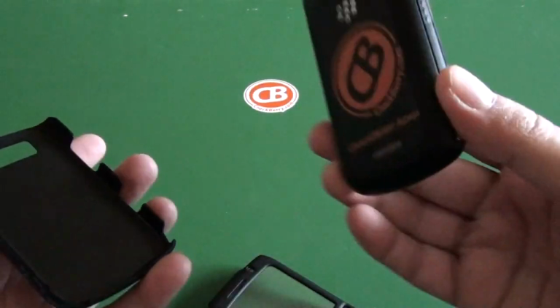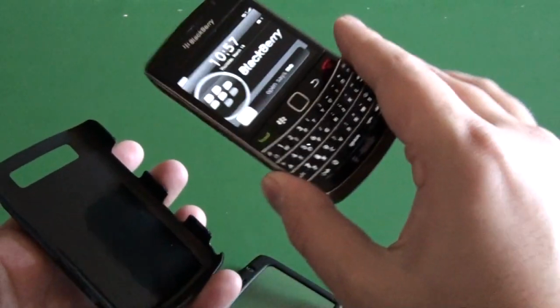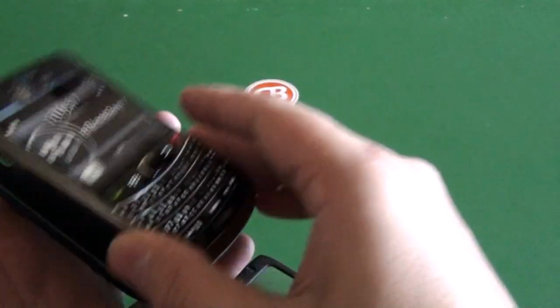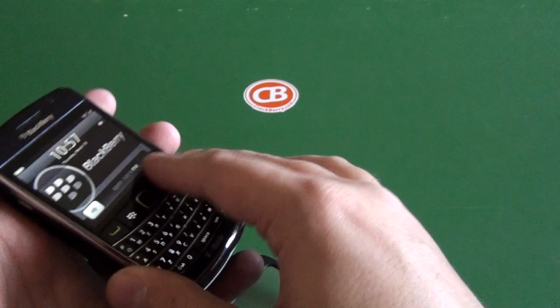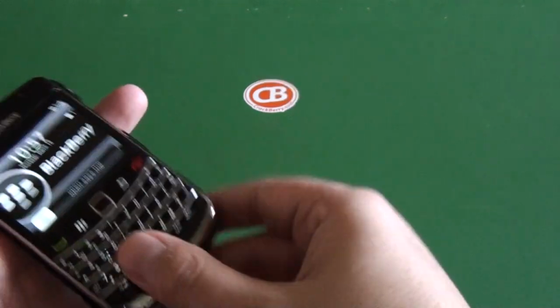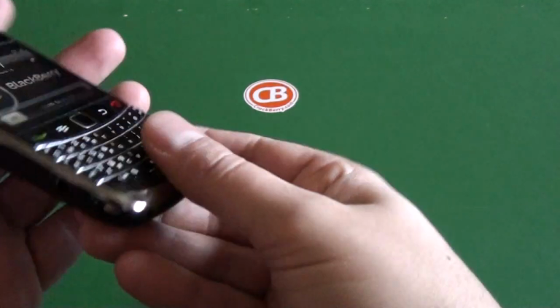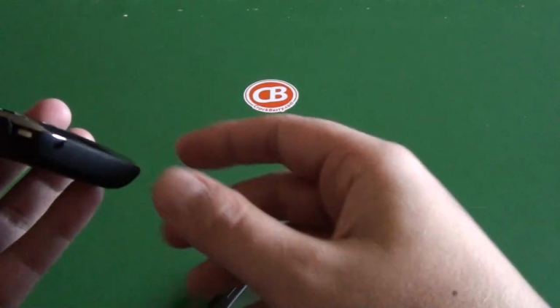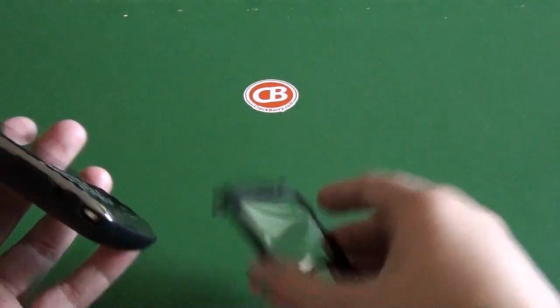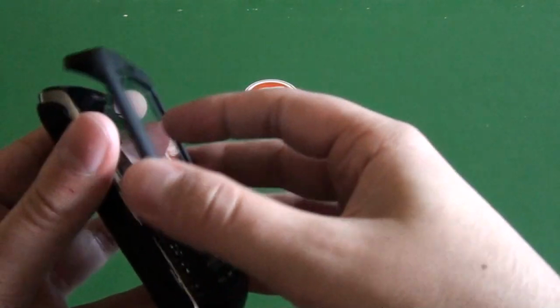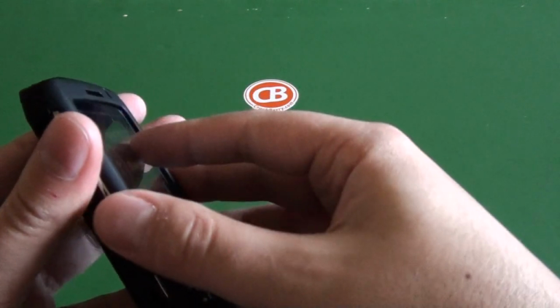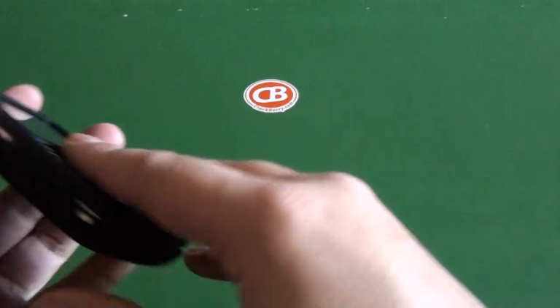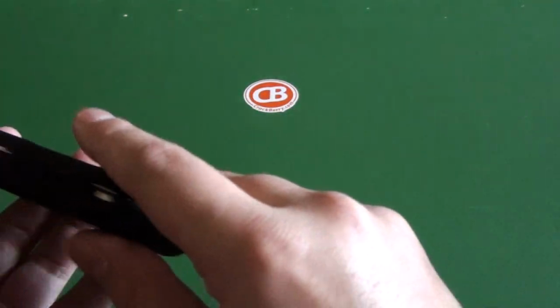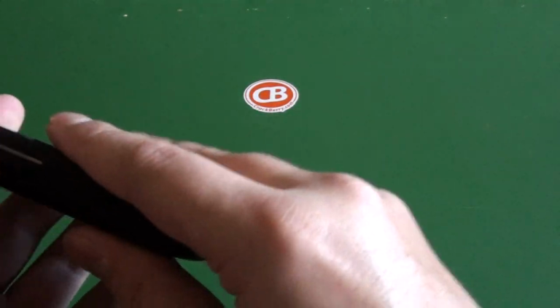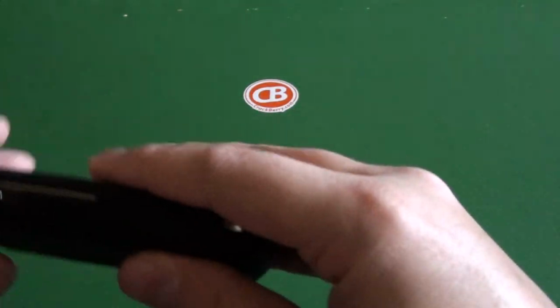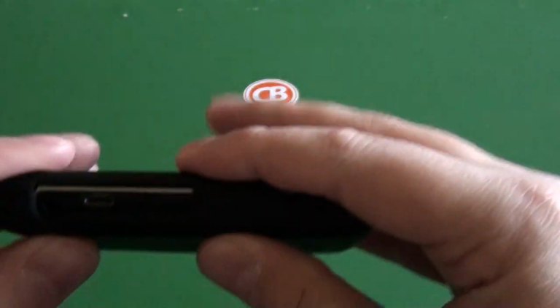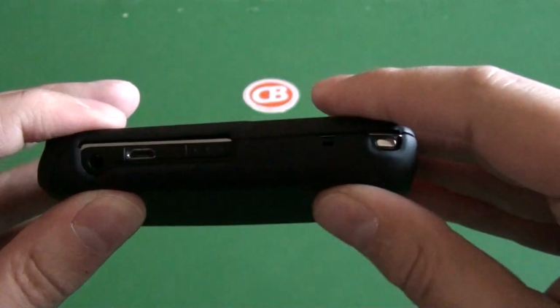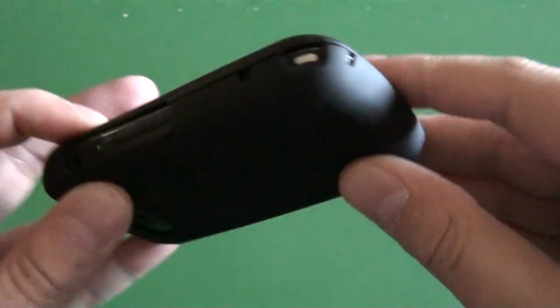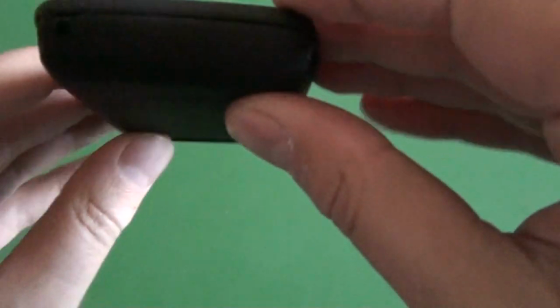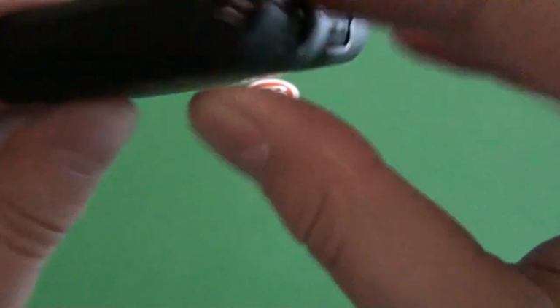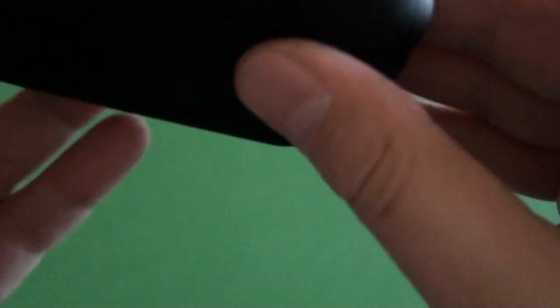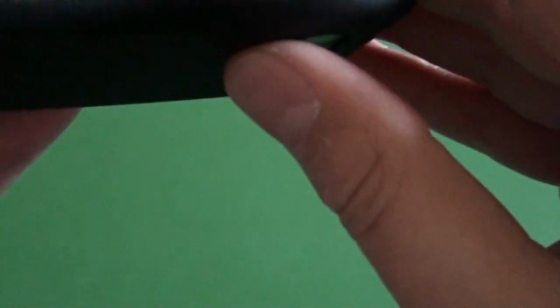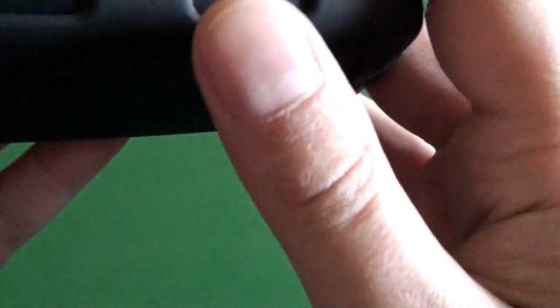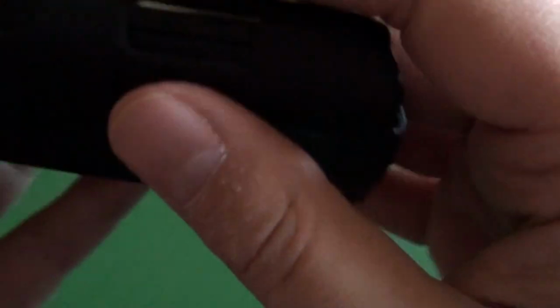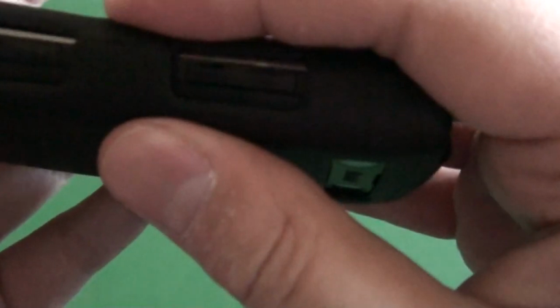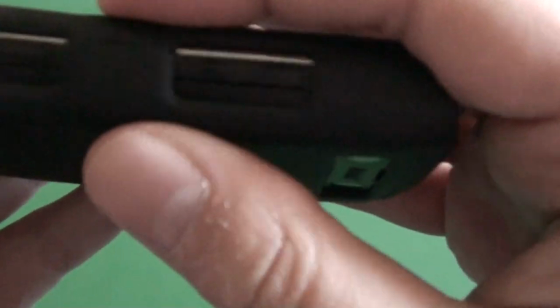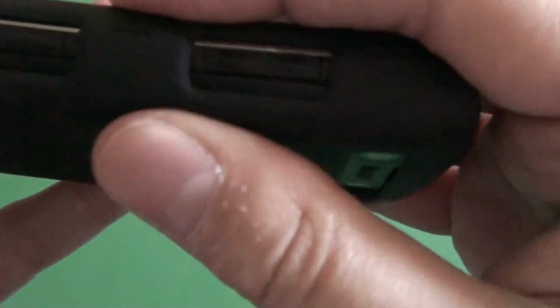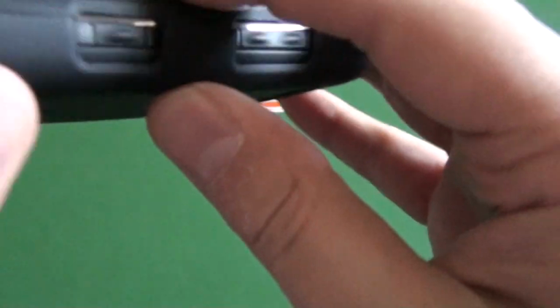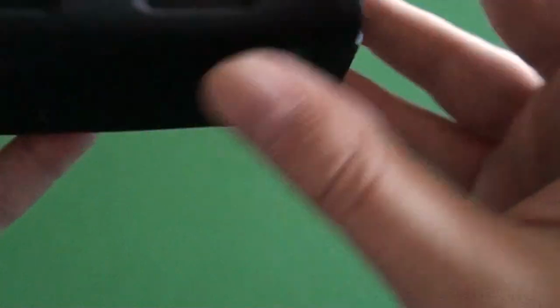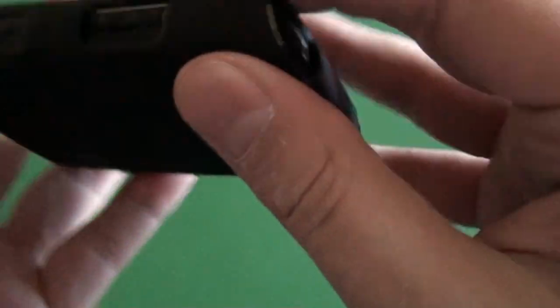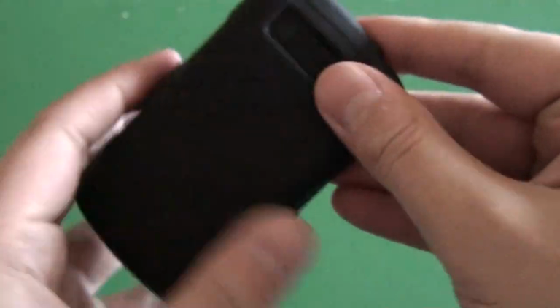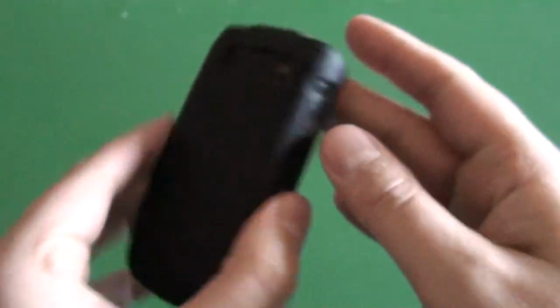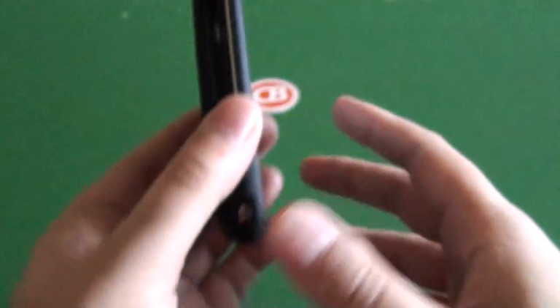So we'll go ahead, take our 9700, throw it on here and snap the case on. It just kind of fits in all around here, snaps in on all the sides, and then you're done.